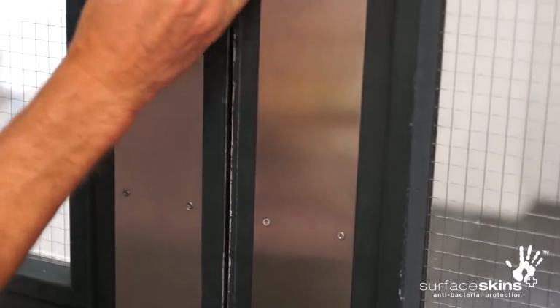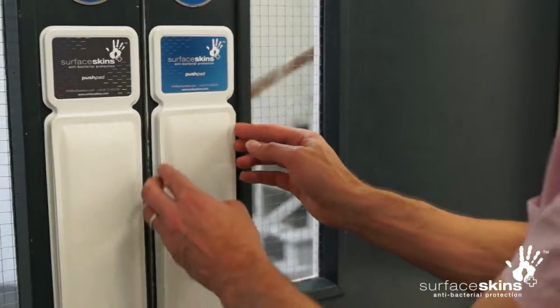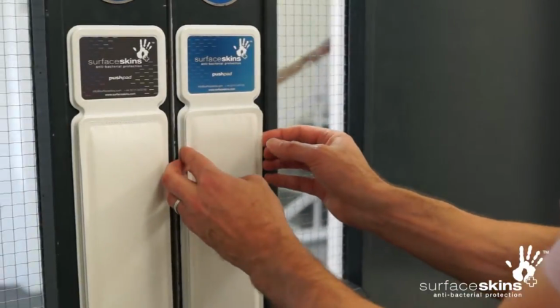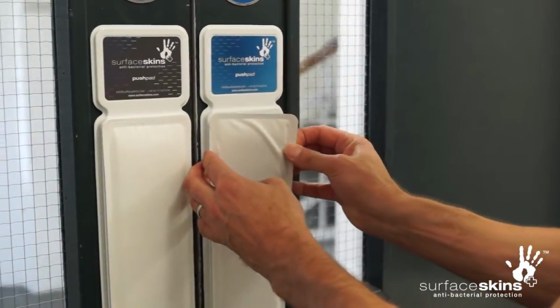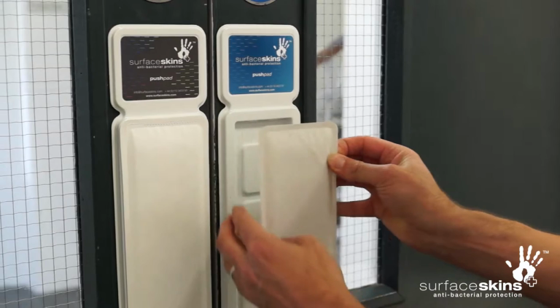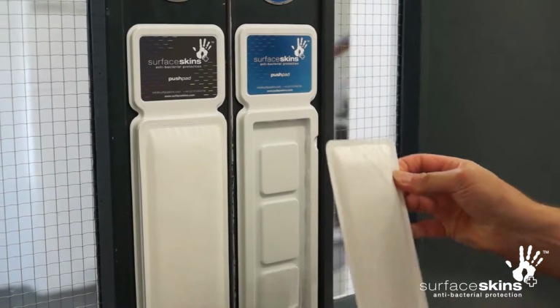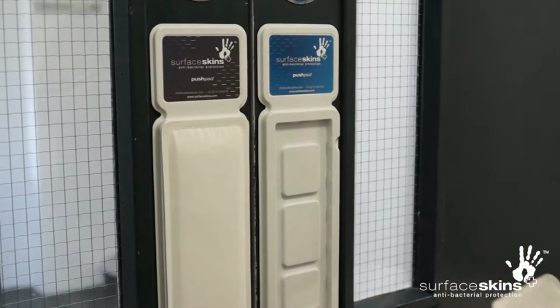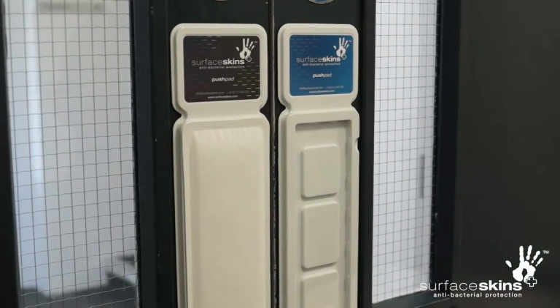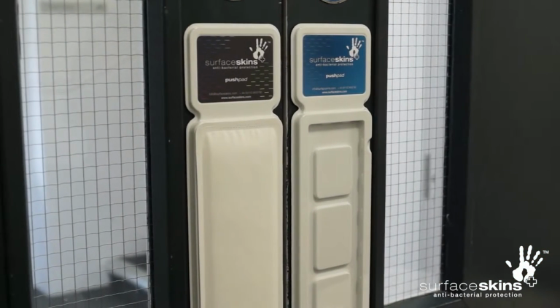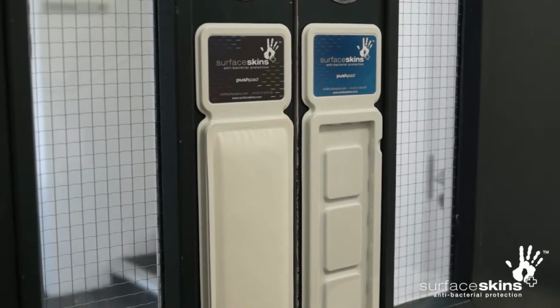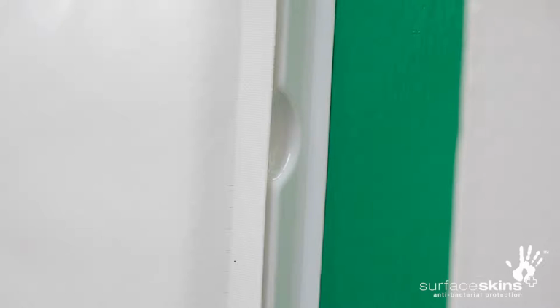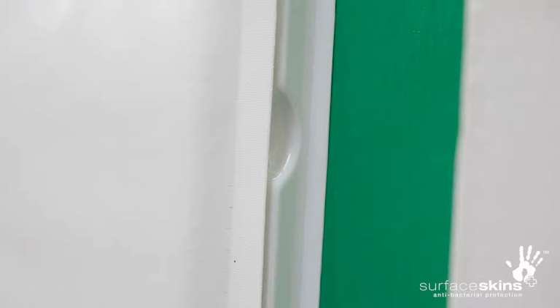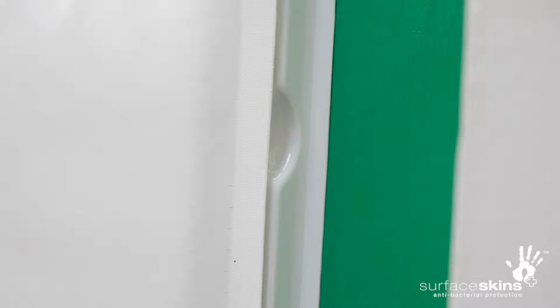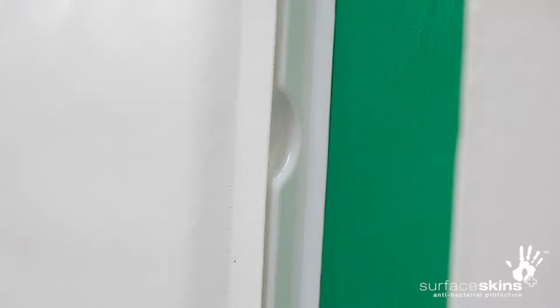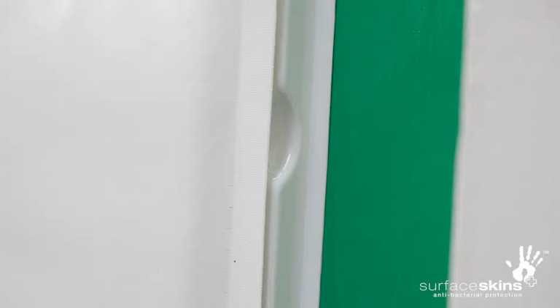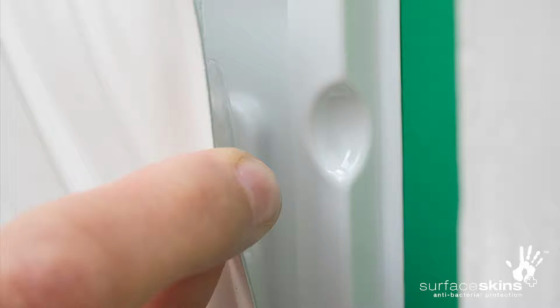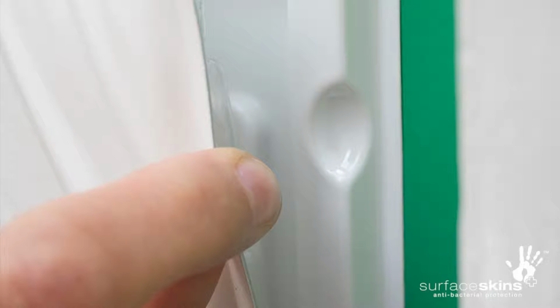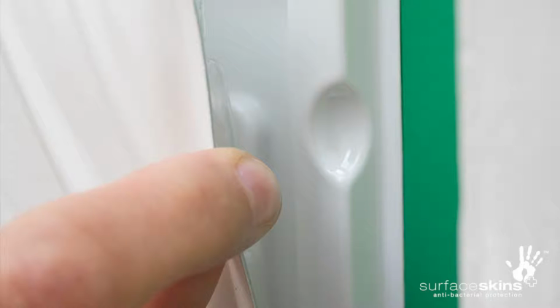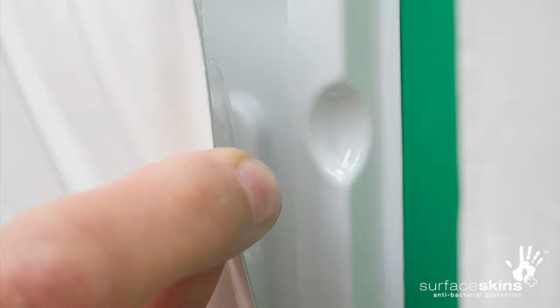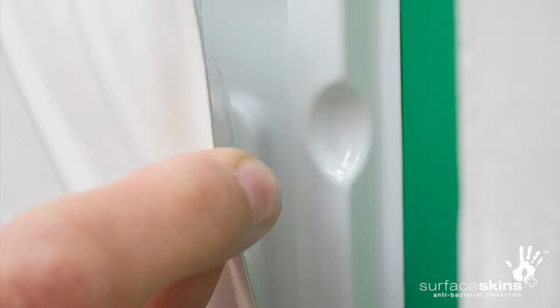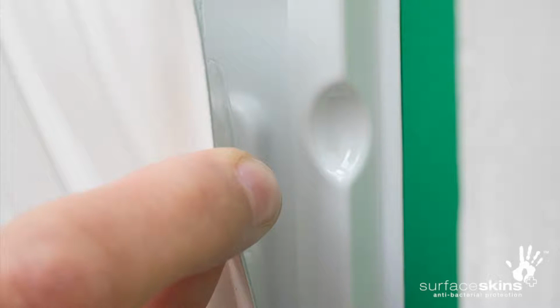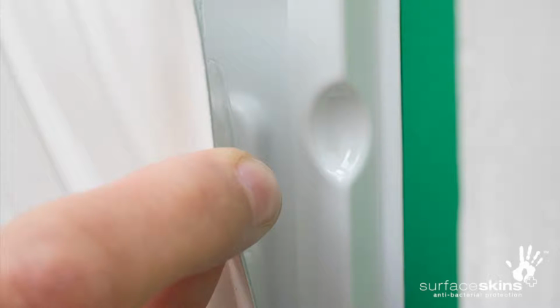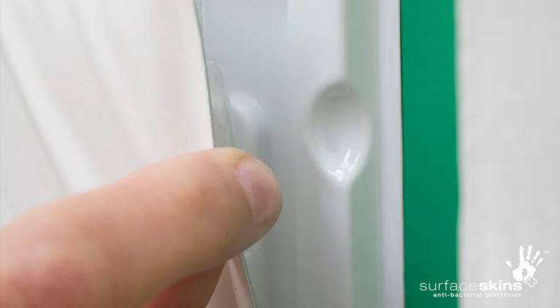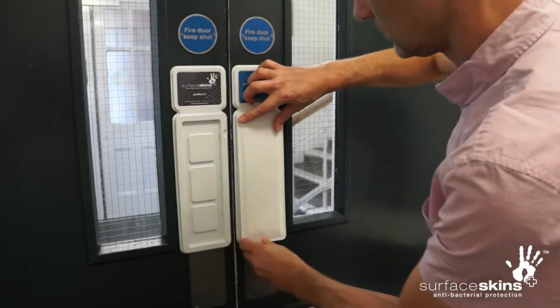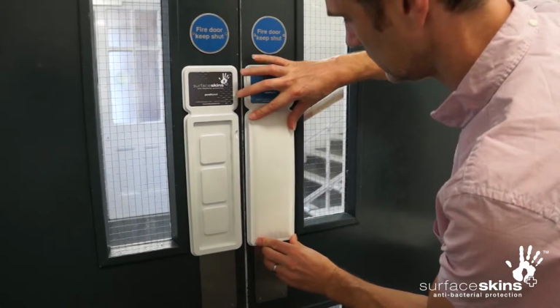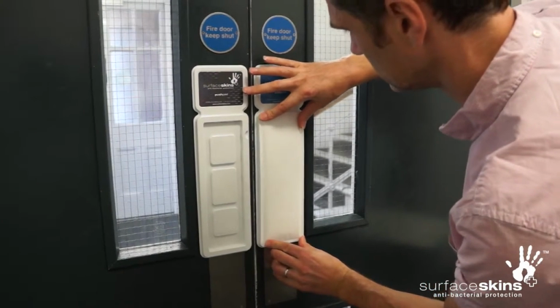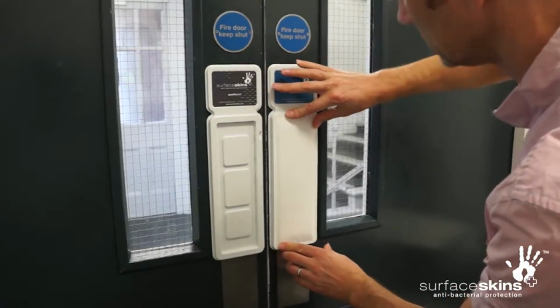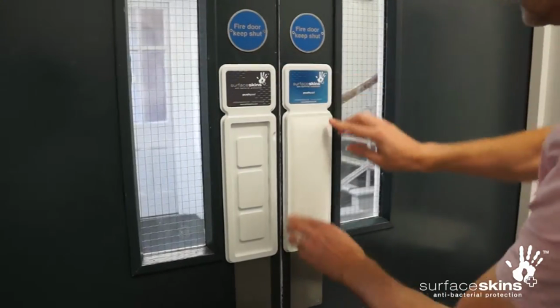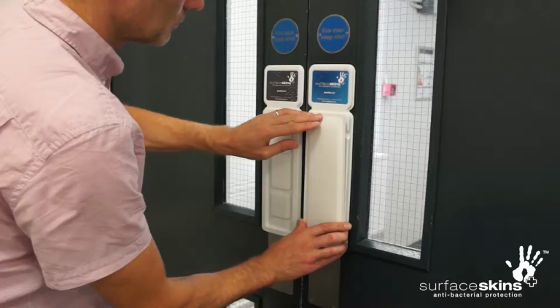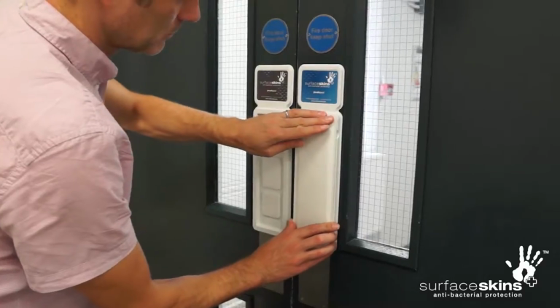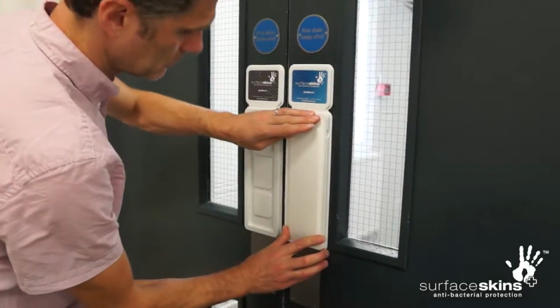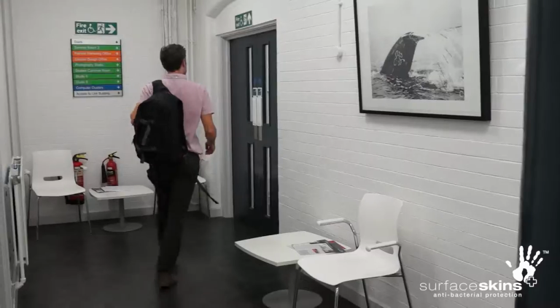At the end of the surface skins active life, remove the exhausted device from the holster by inserting a finger into the holster indentation located at the top right of the holster and pull out the old device. Finally, replenish the holster with a fresh surface skin device as you did initially.